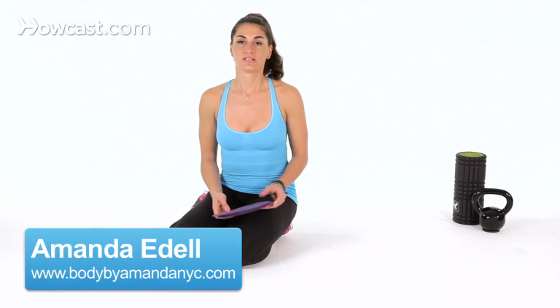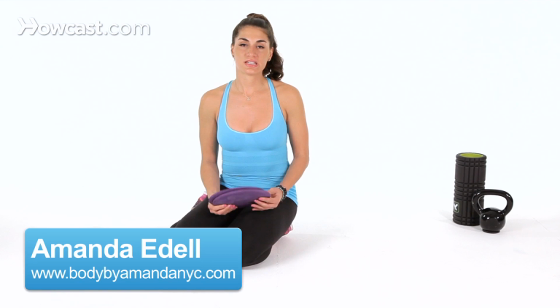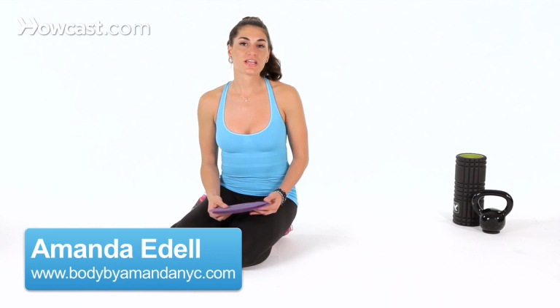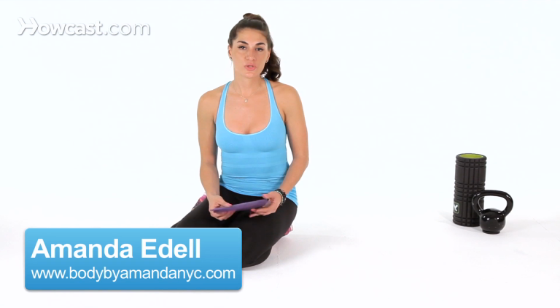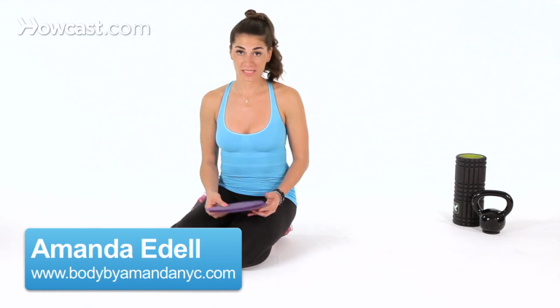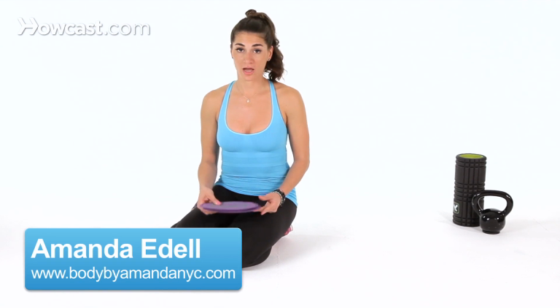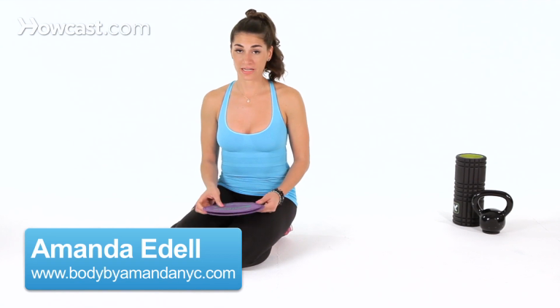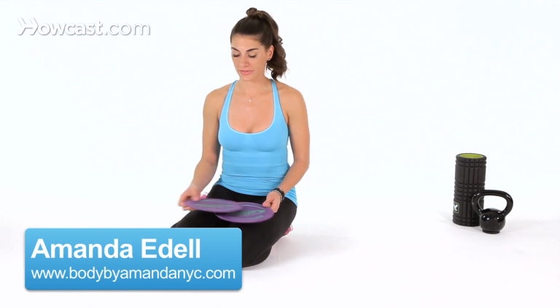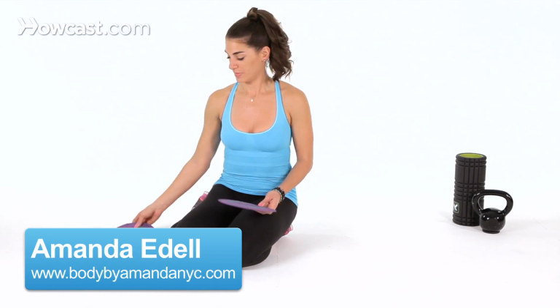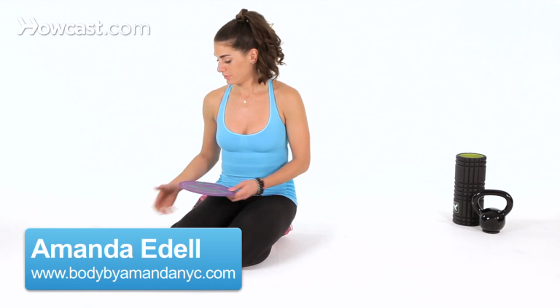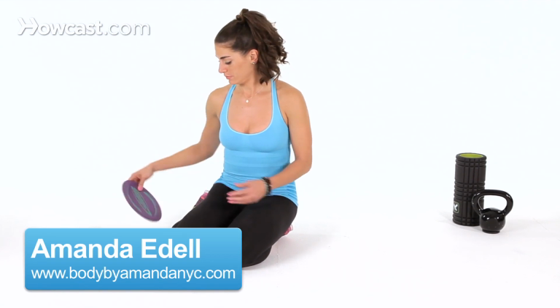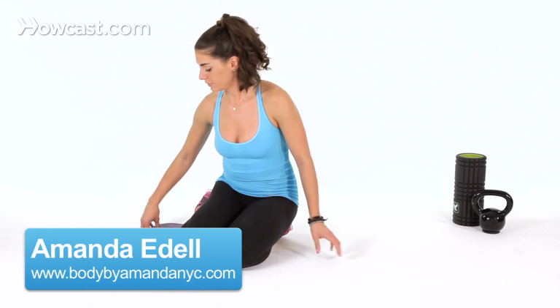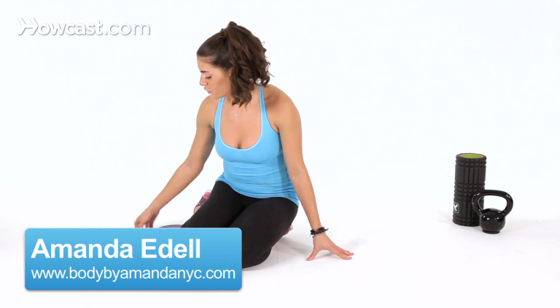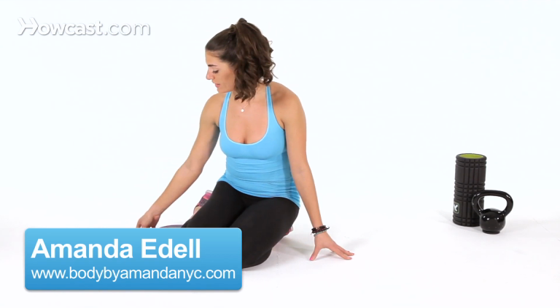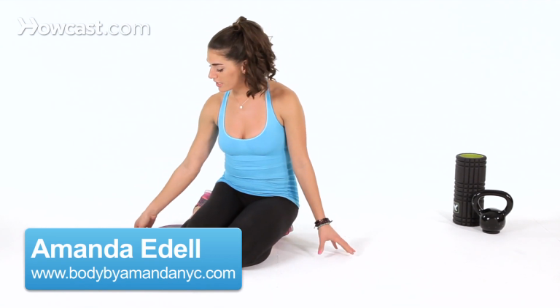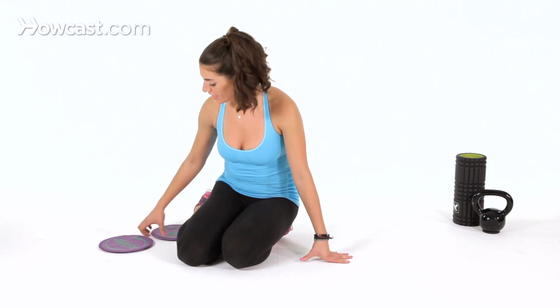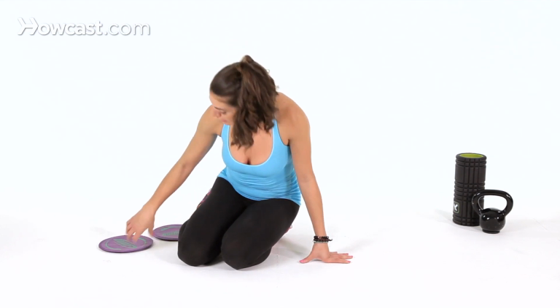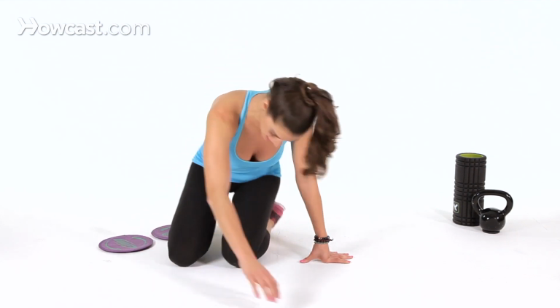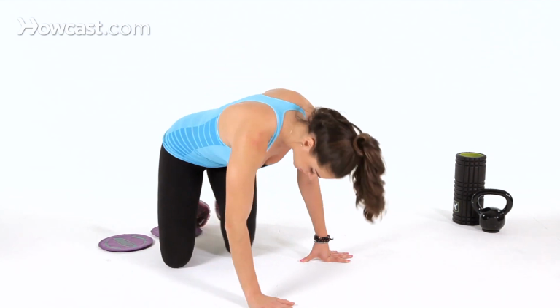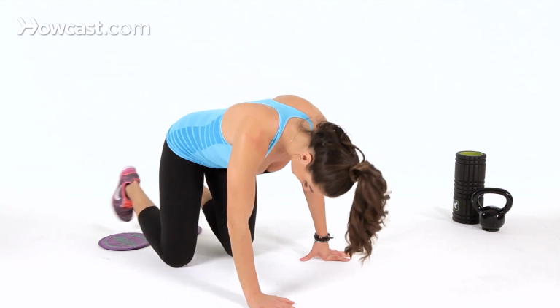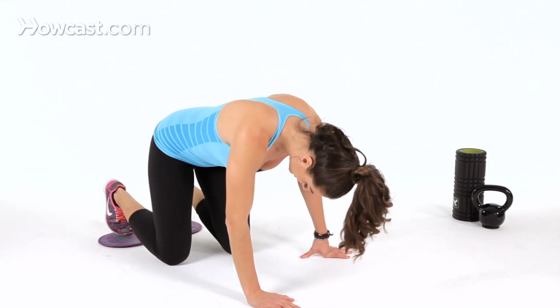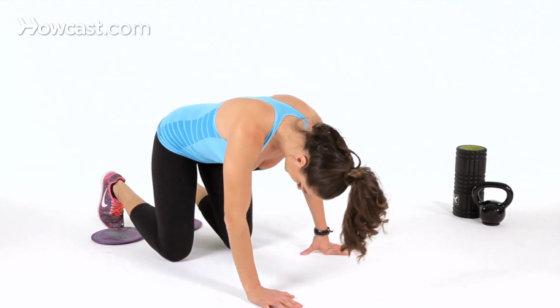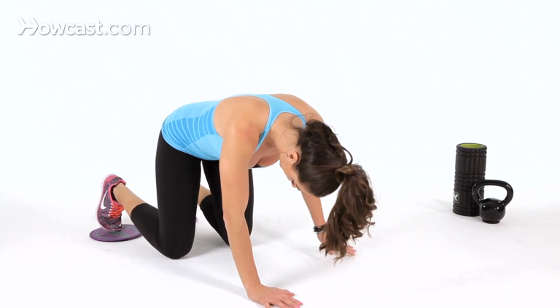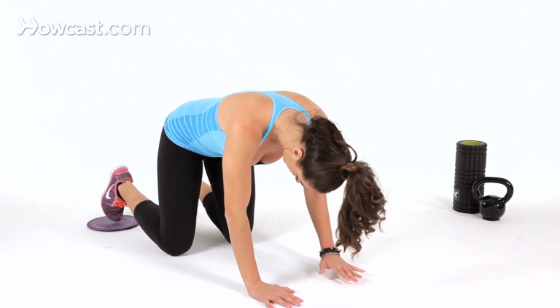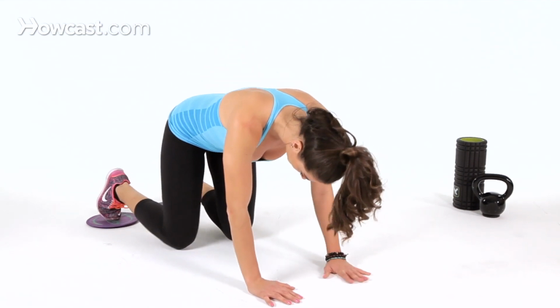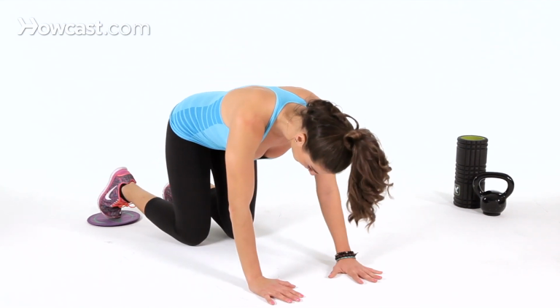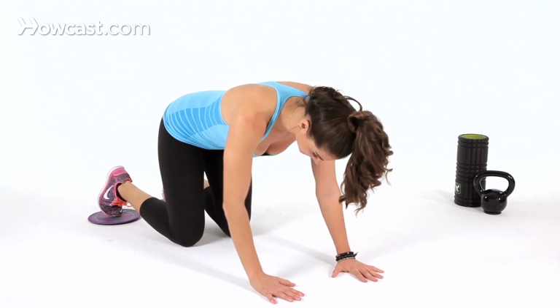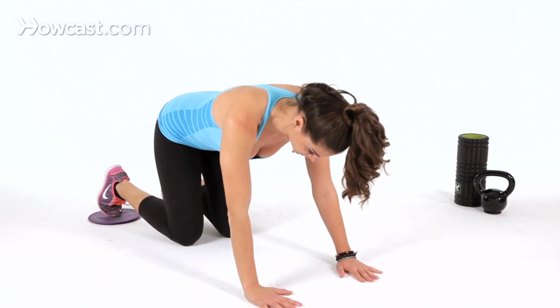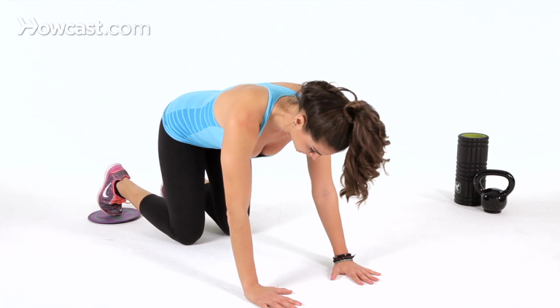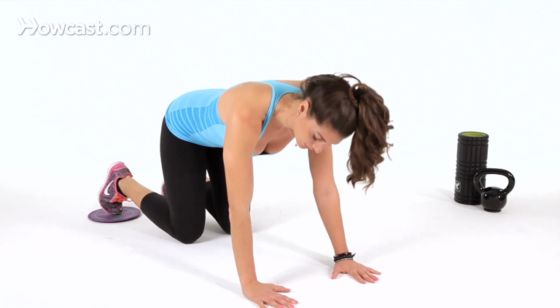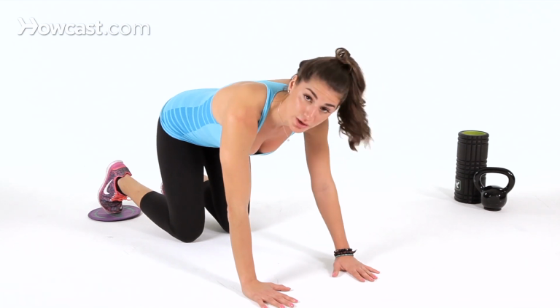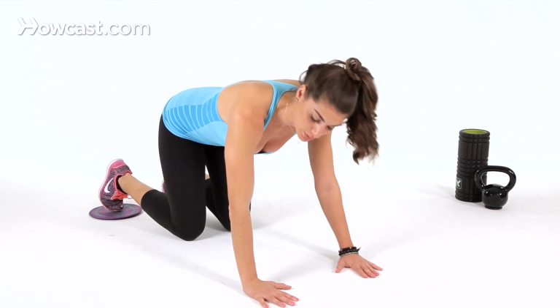I'm going to demonstrate how to do pikes on the gliders. You can get these gliders anywhere — Amazon, online — and they also come in plastic so that you can do them at home on your carpet.